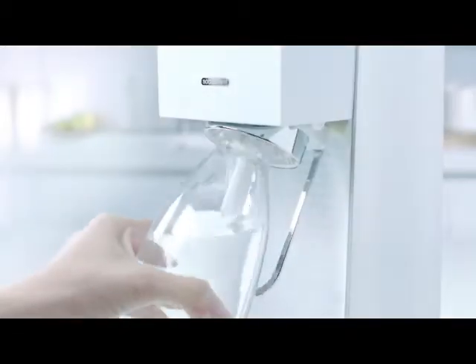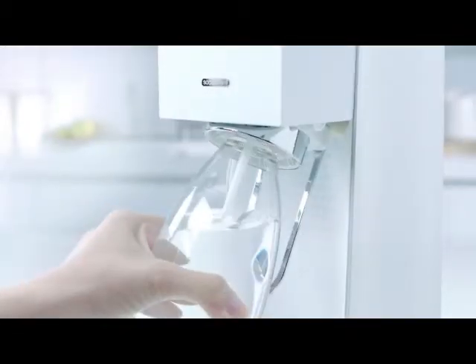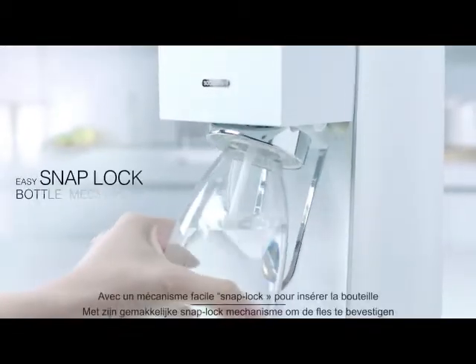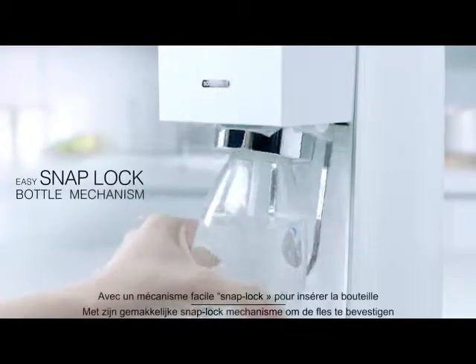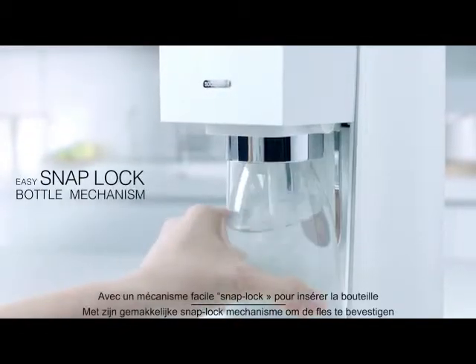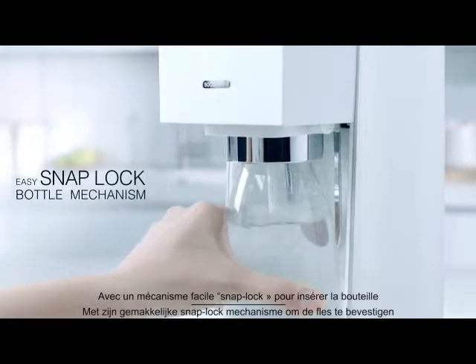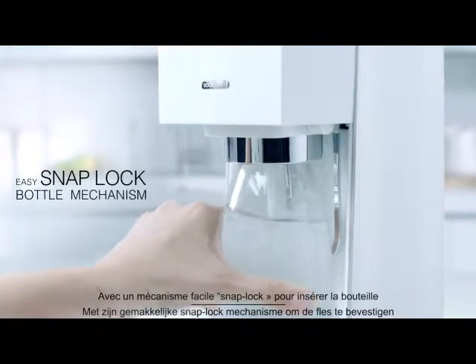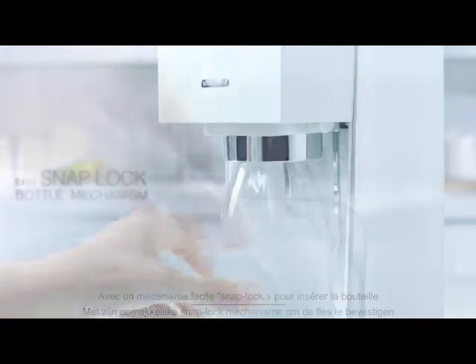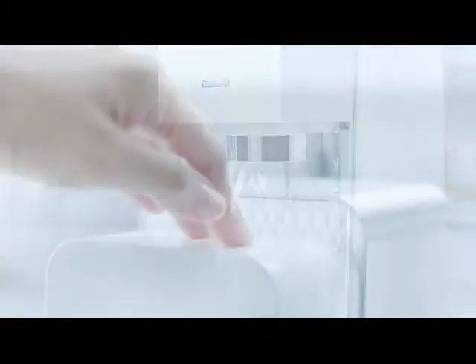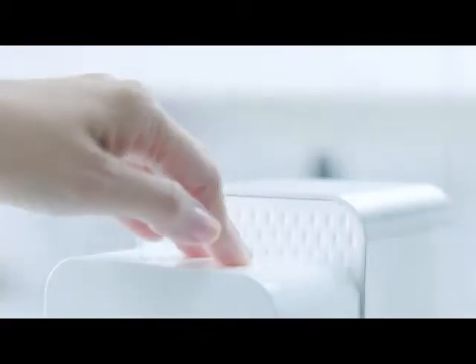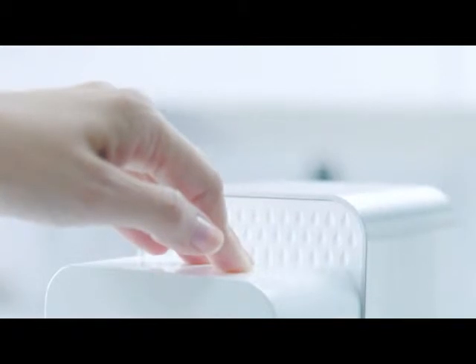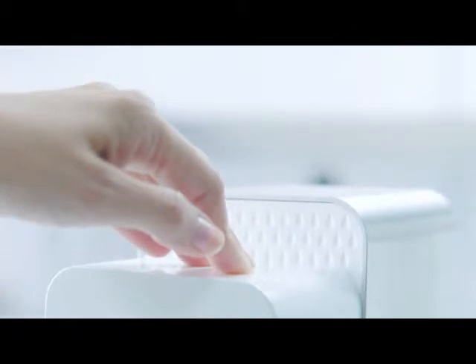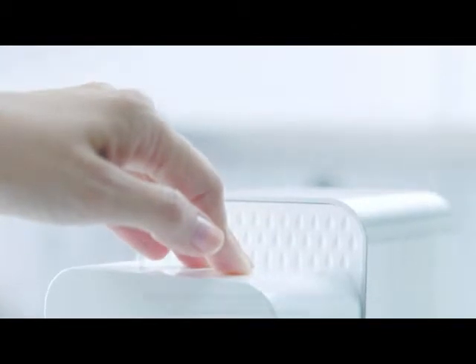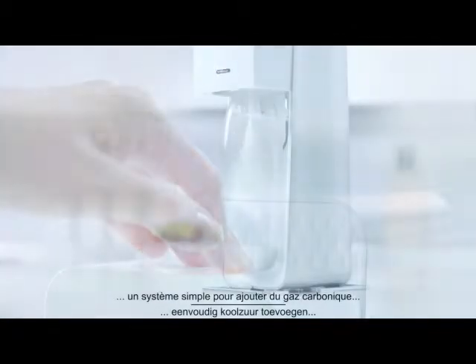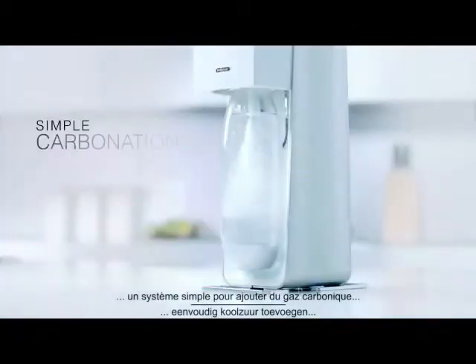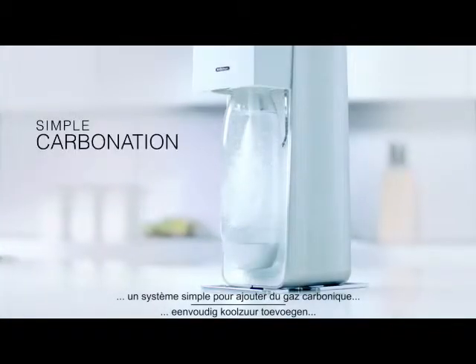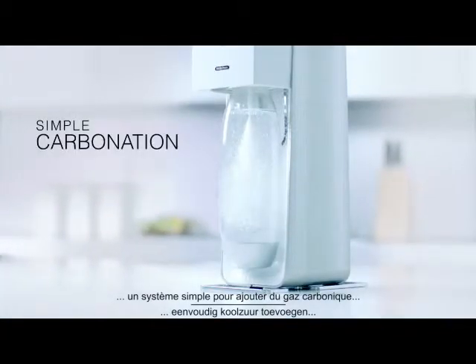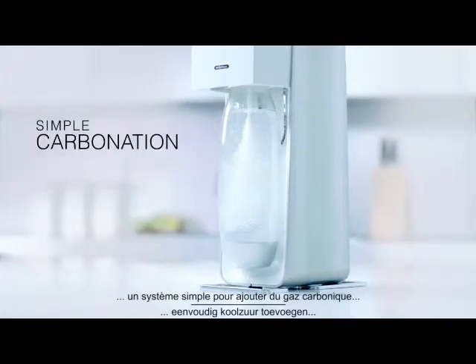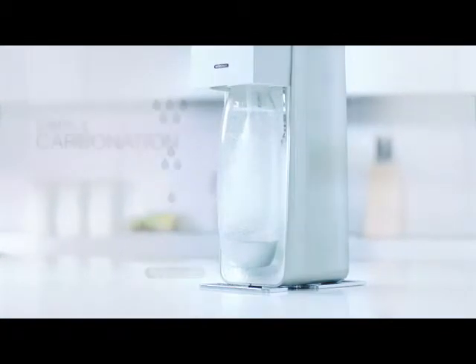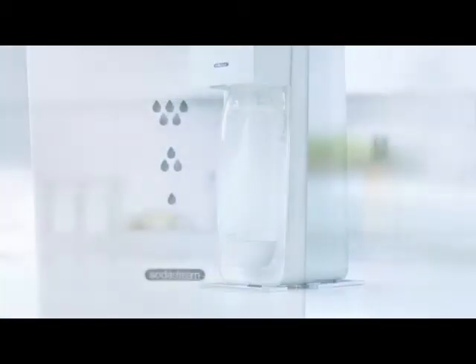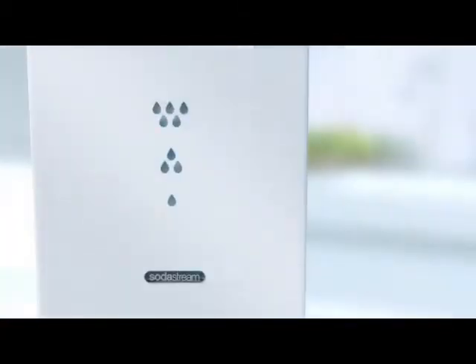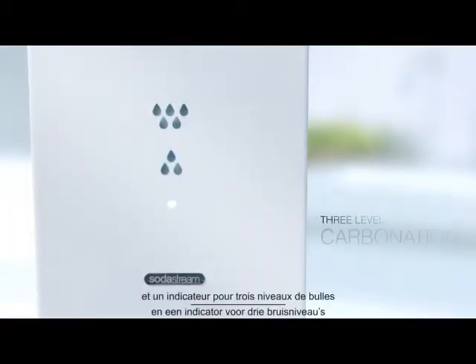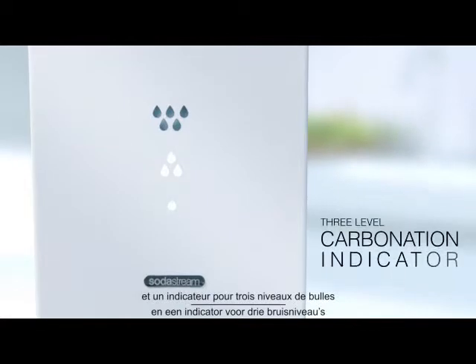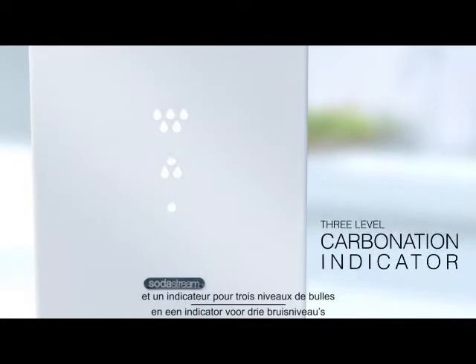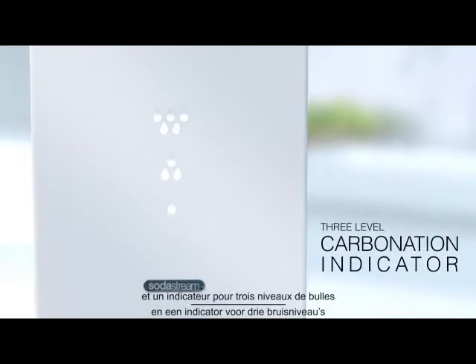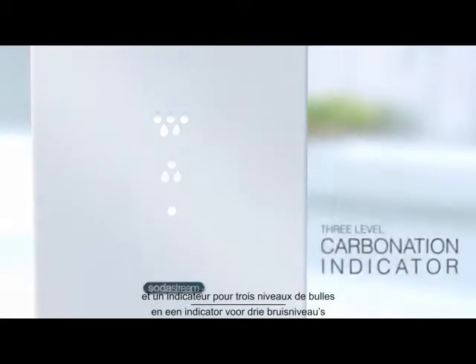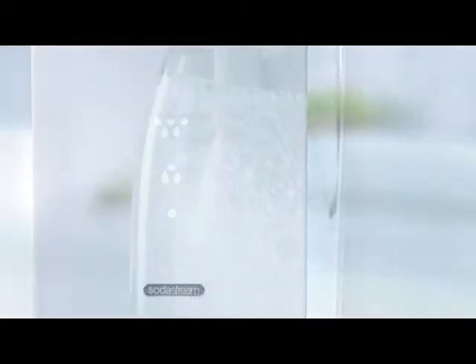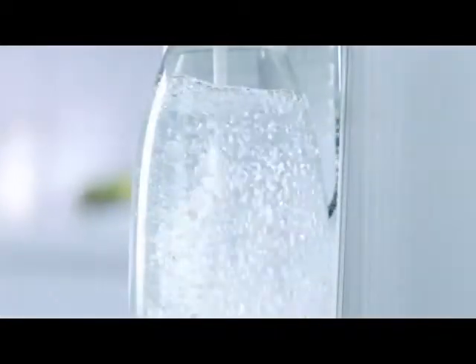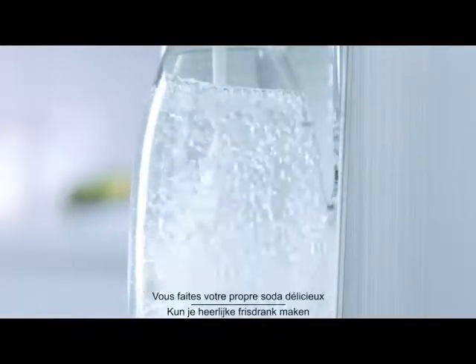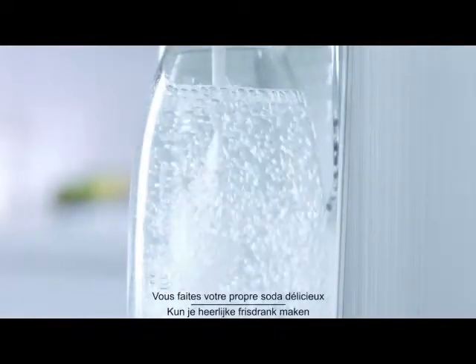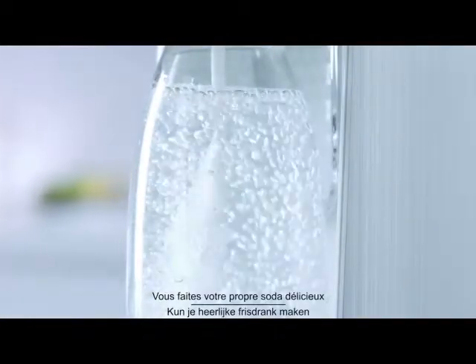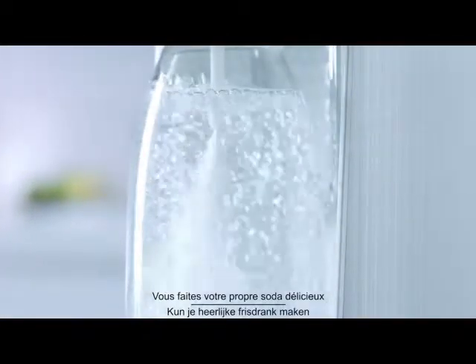With its easy snap lock bottle mechanism, simple carbonation, and 3-level carbonation indicator, you can create great tasting soda.